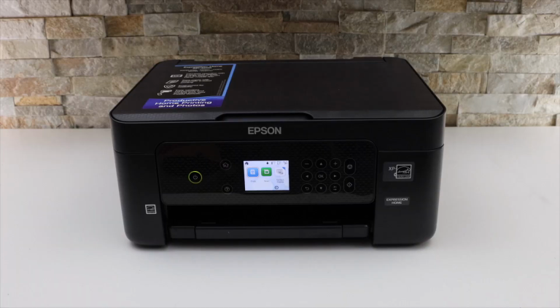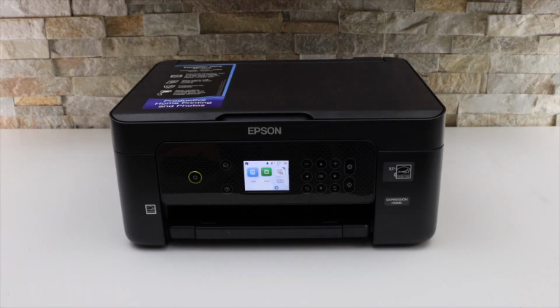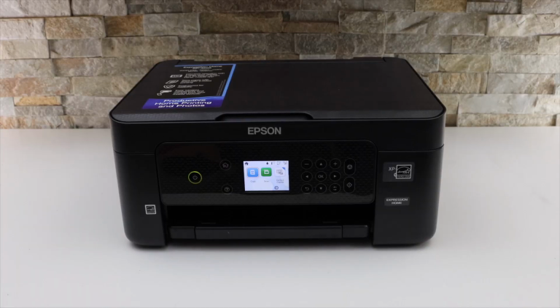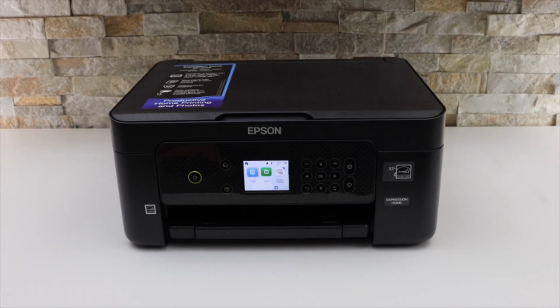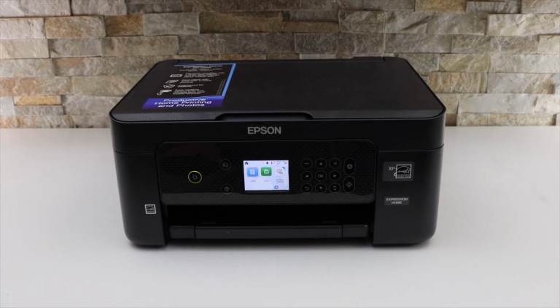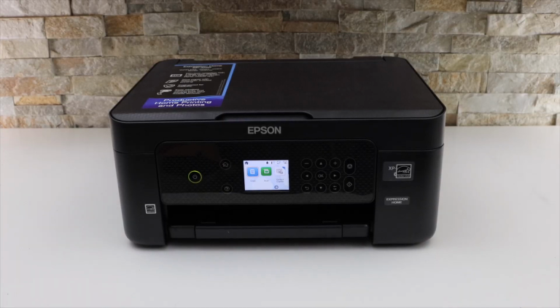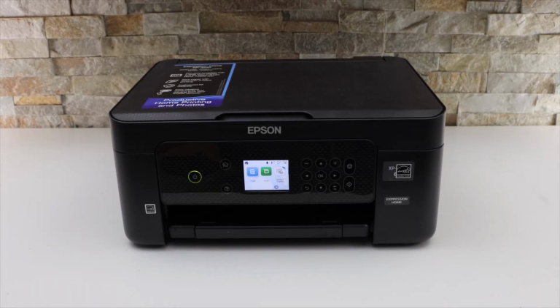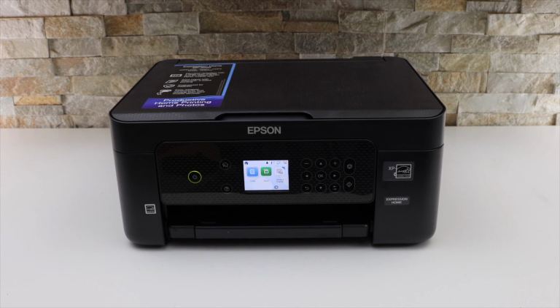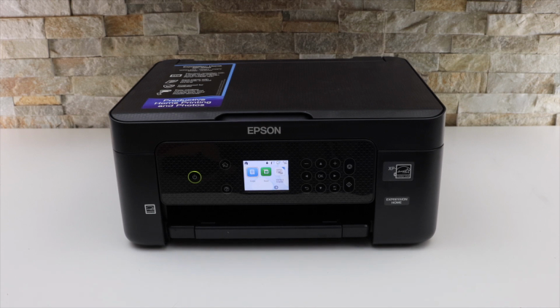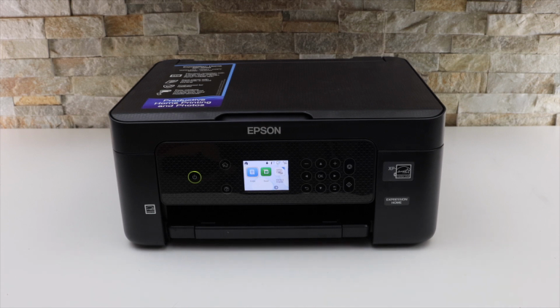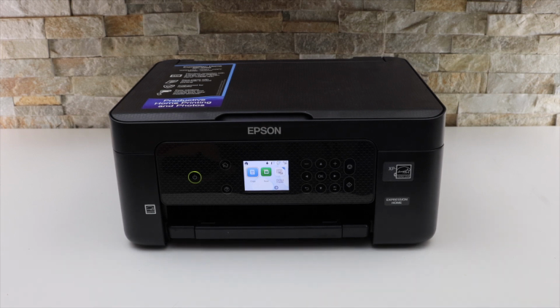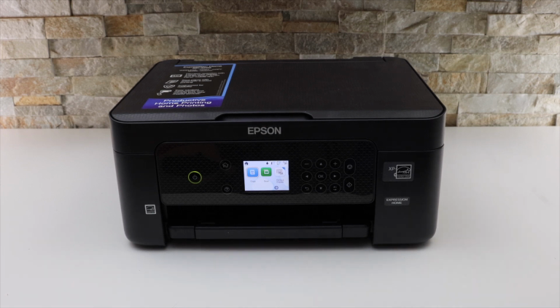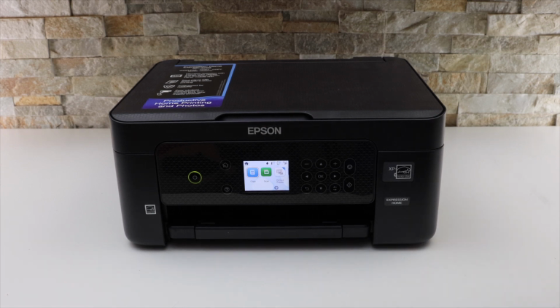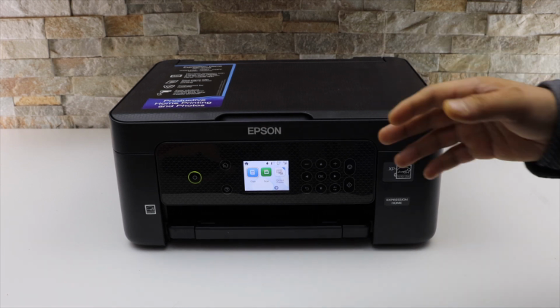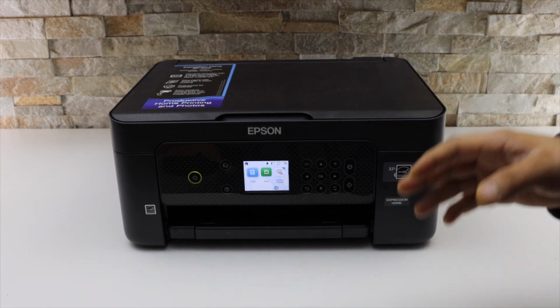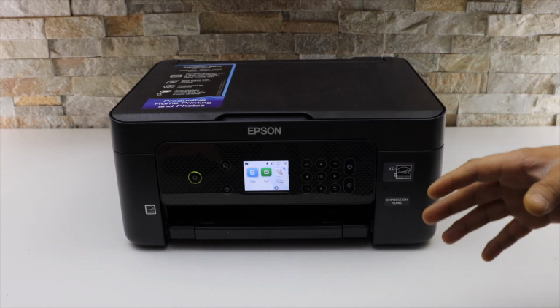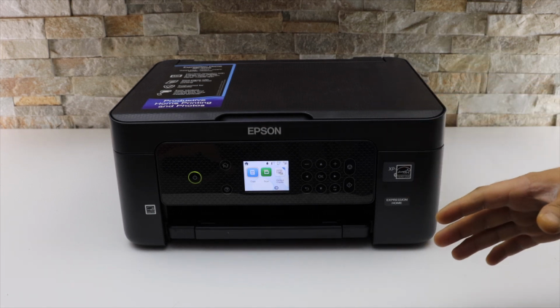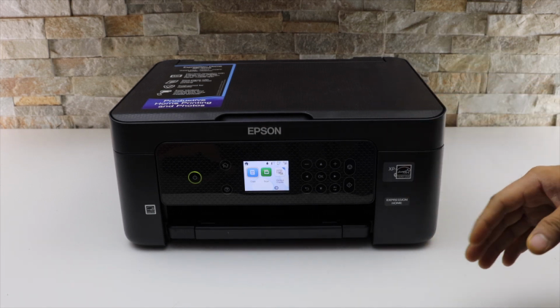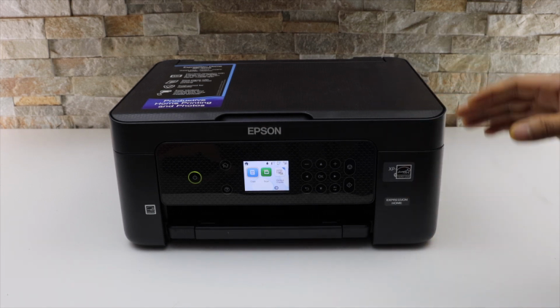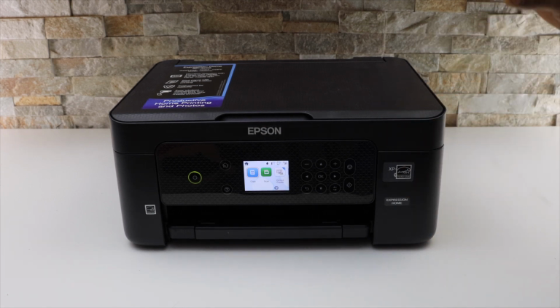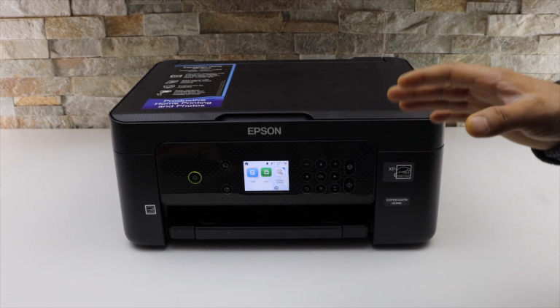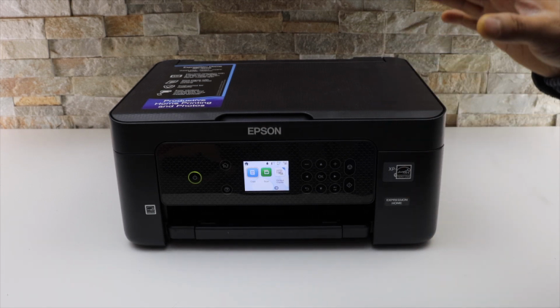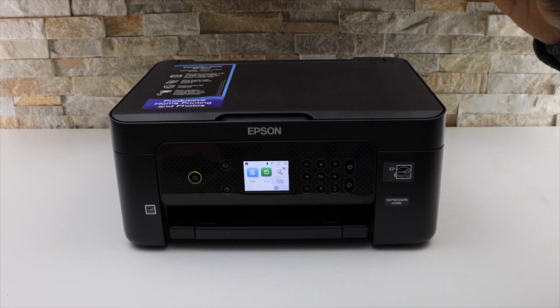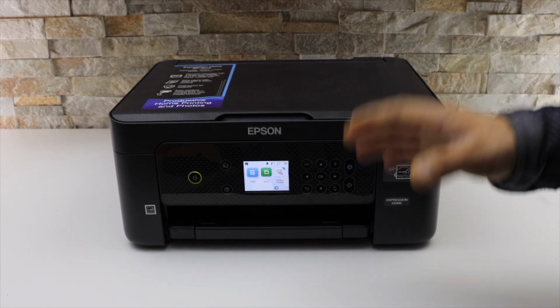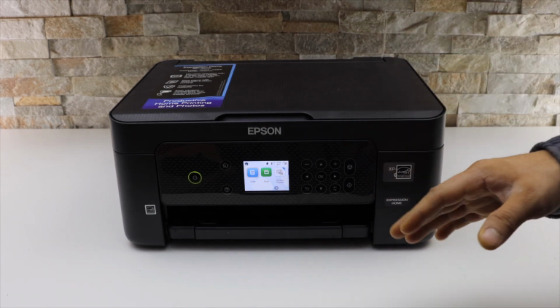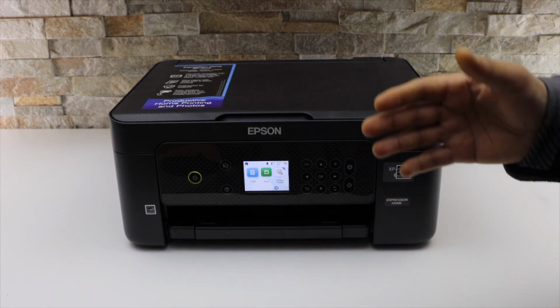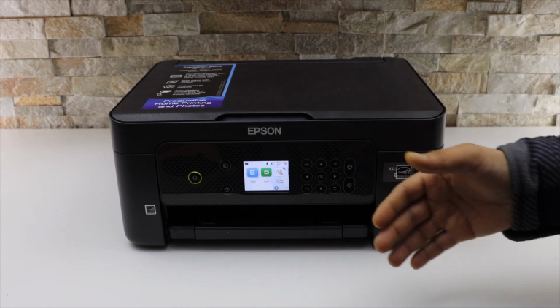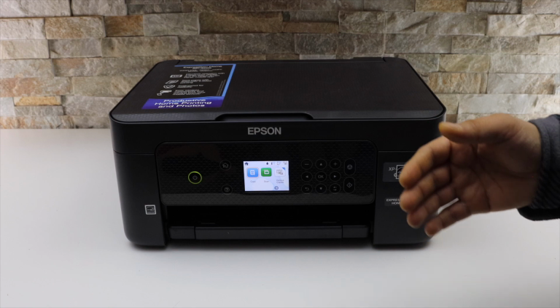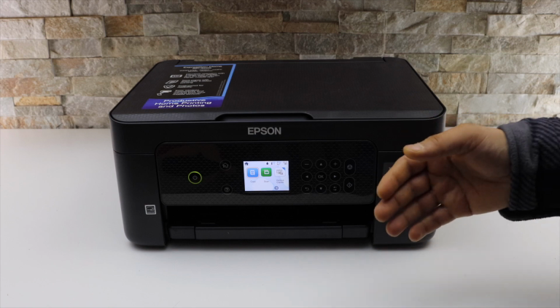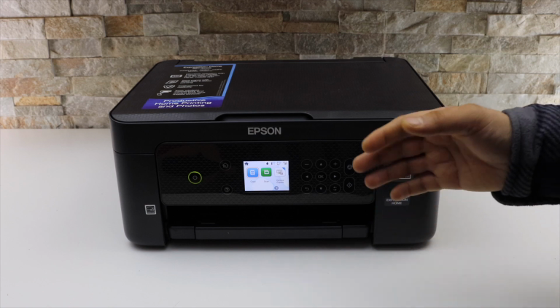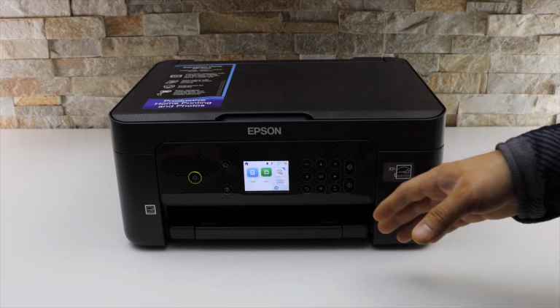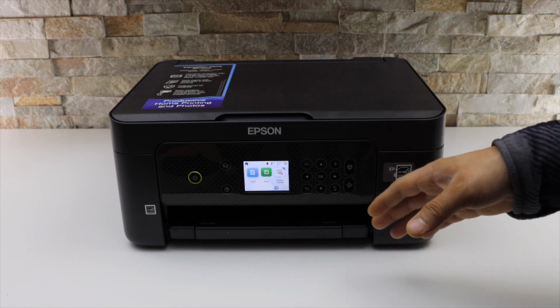Today's video is regarding the Epson XP4205 printer. I'm going to show you how to do the wireless setup of this printer.